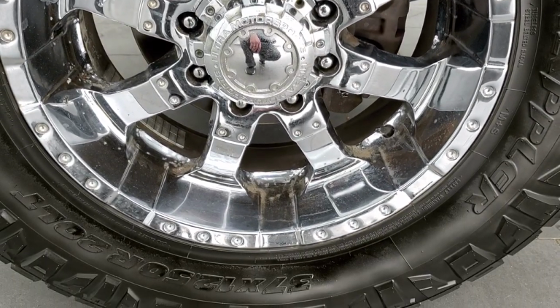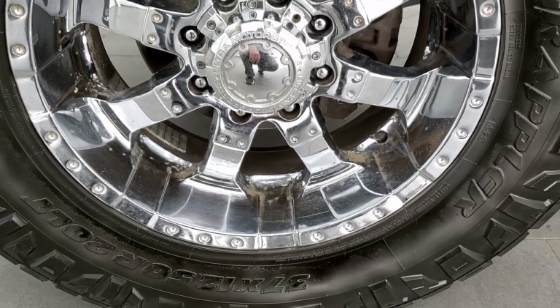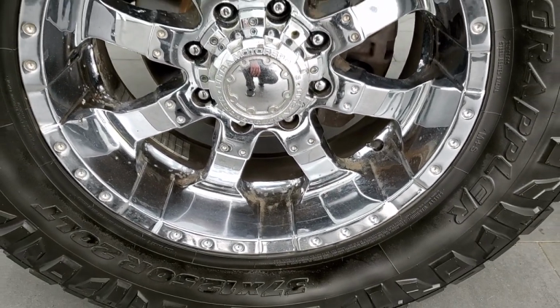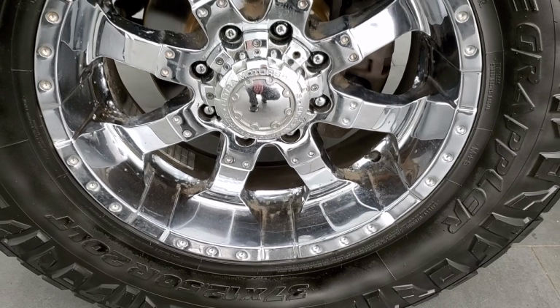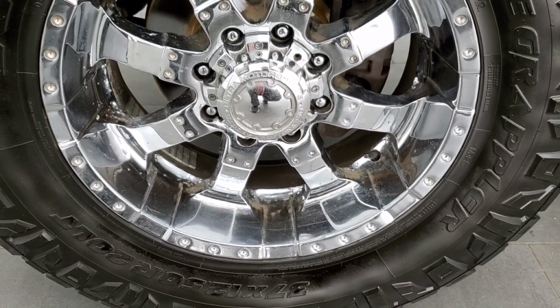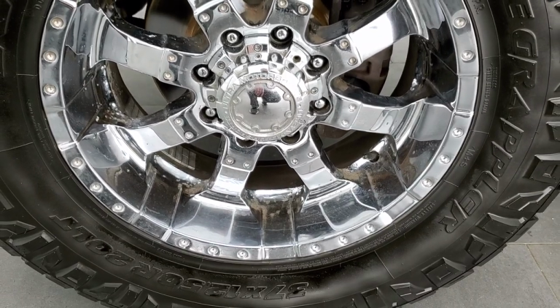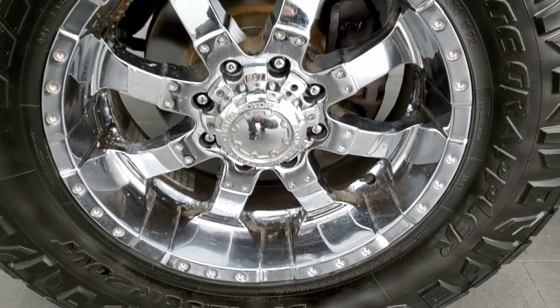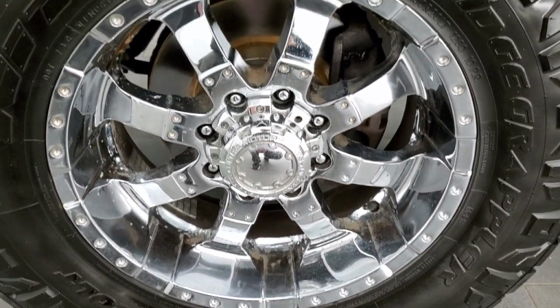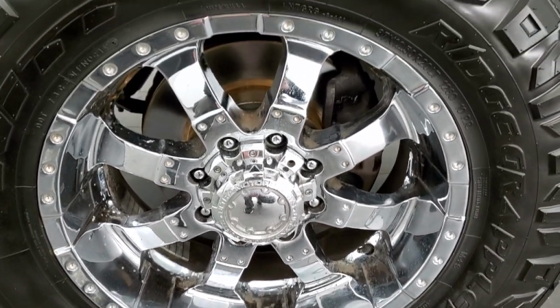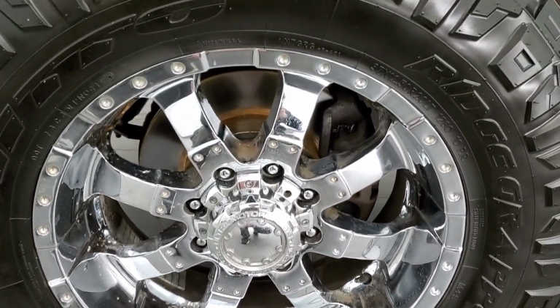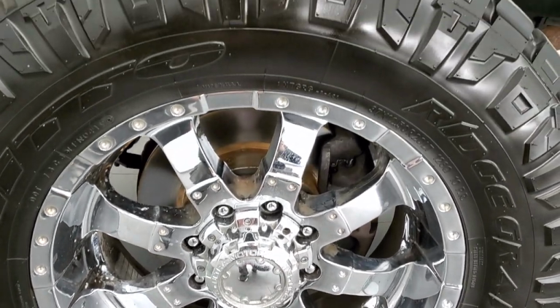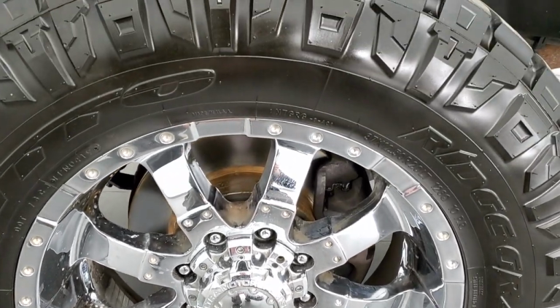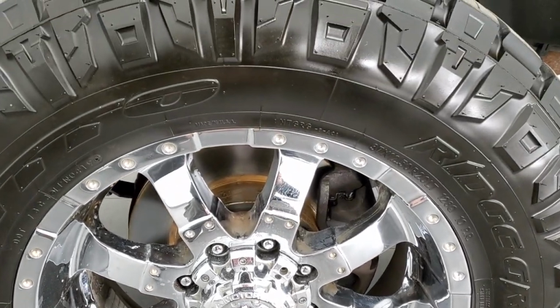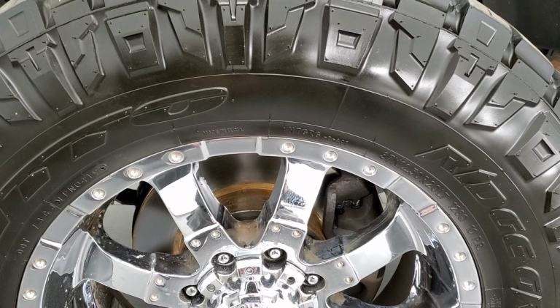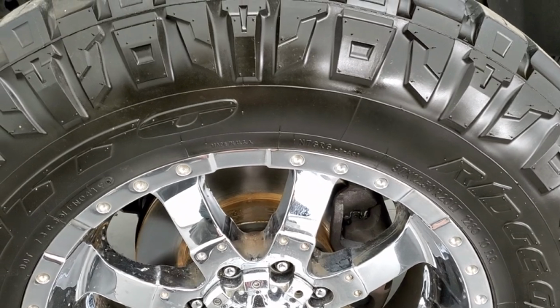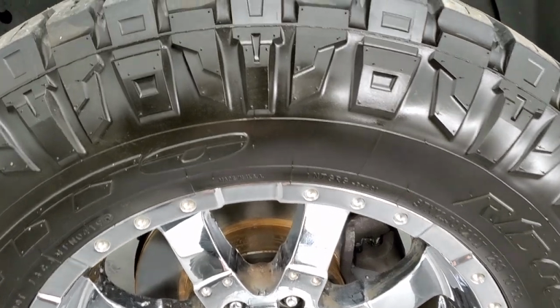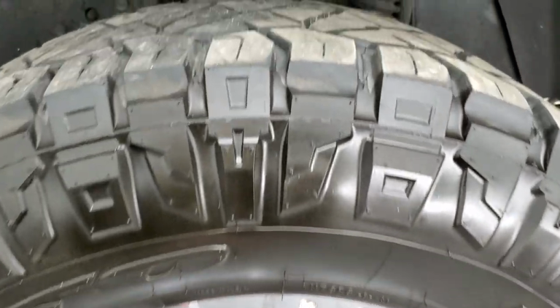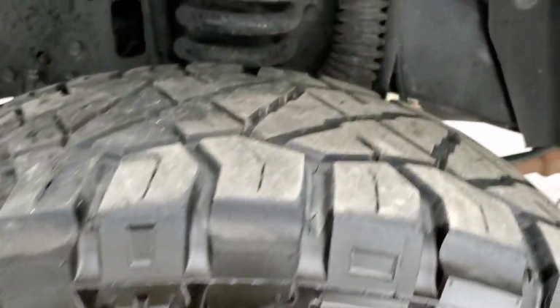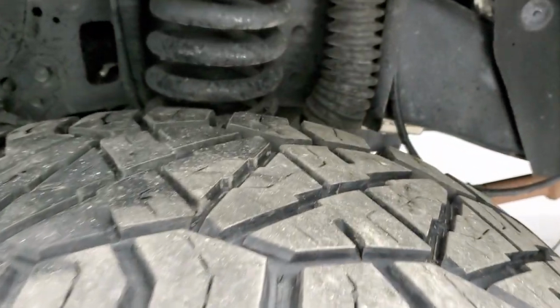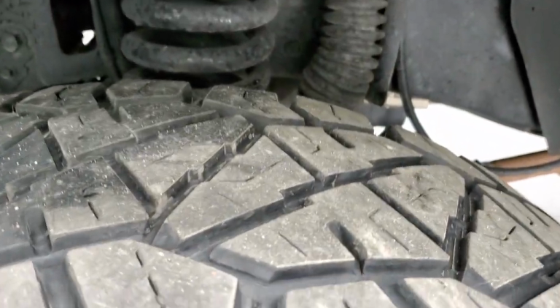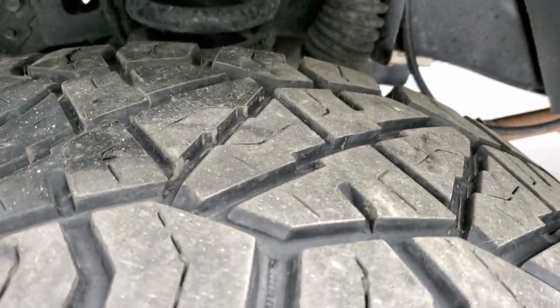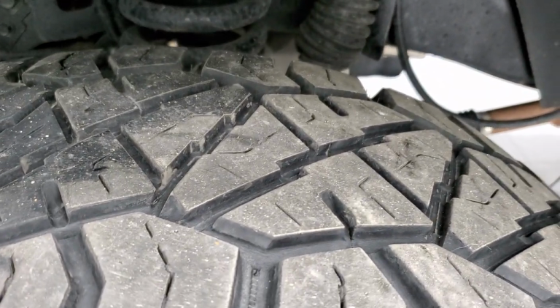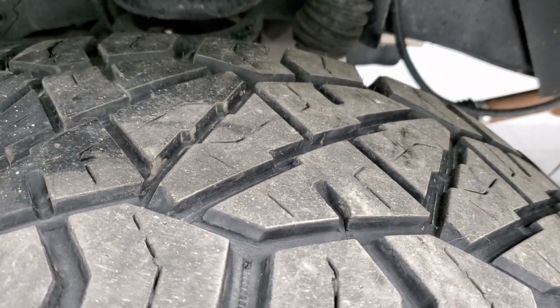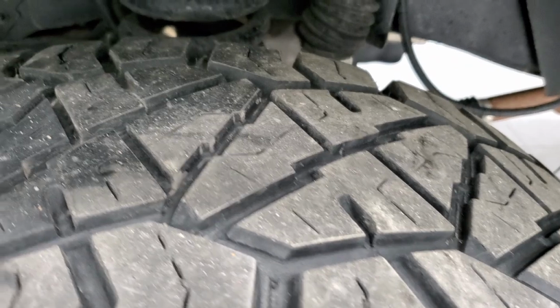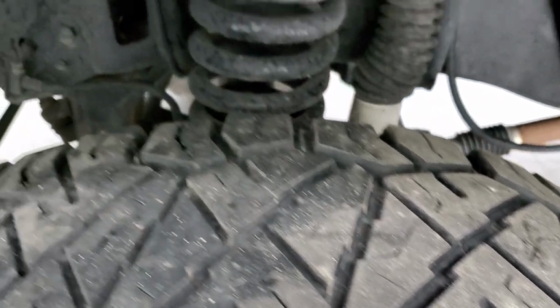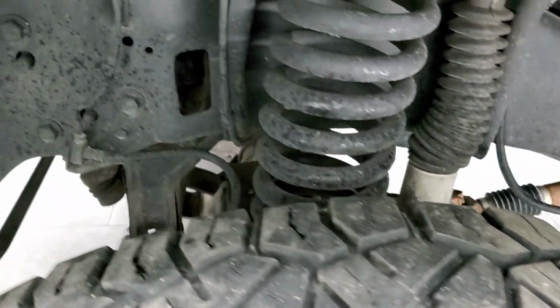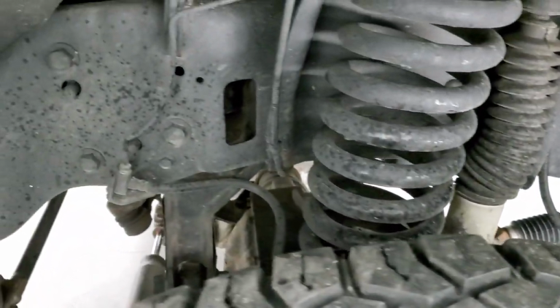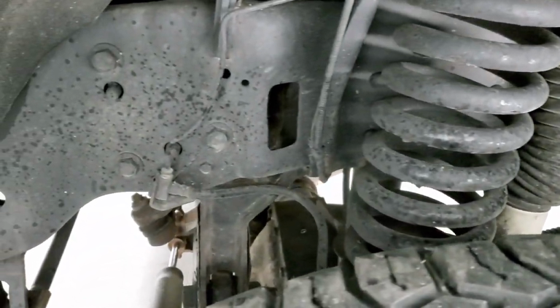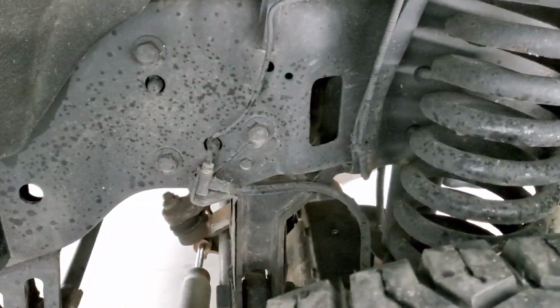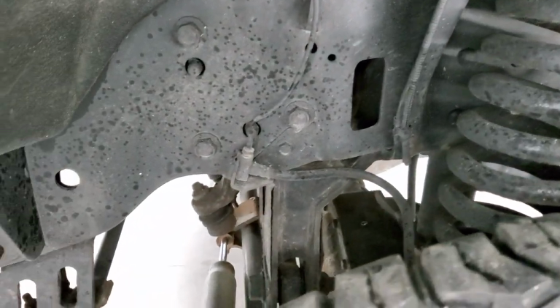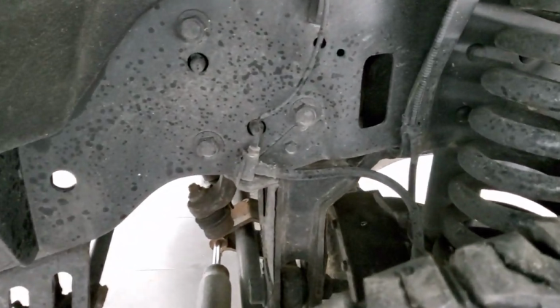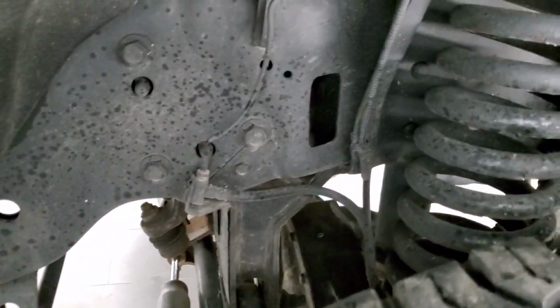It comes with Ultra Motorsports chrome alloy rims, and it has Nitto Ridge Grappler 37x12.5 R20 LT tires with right around half the tread left on them. The frame and underbody on this truck is in exceptionally clean condition.